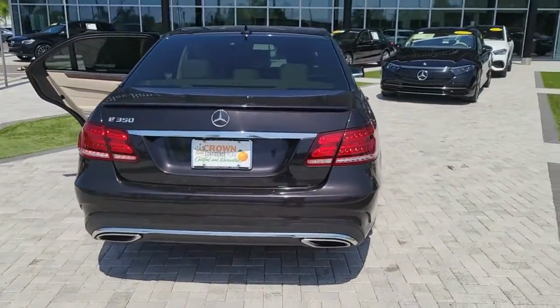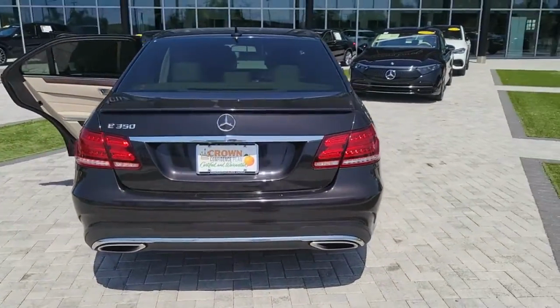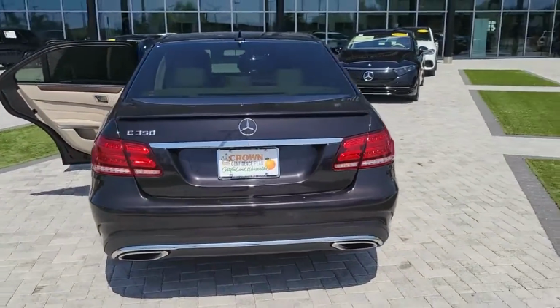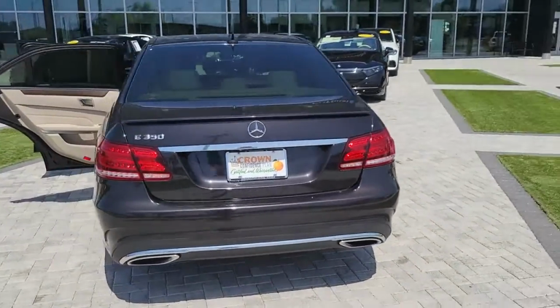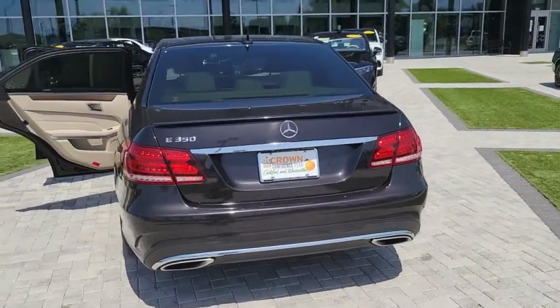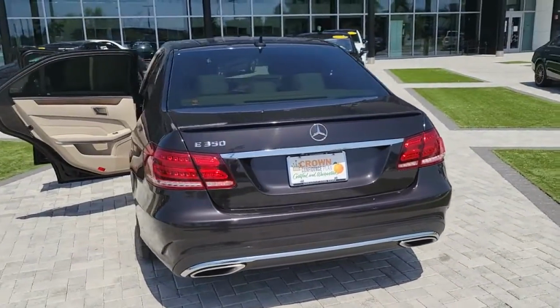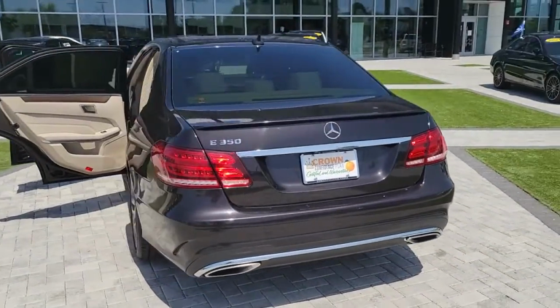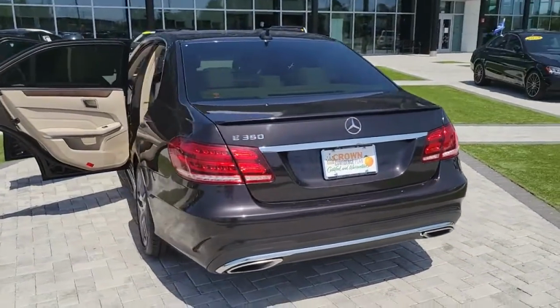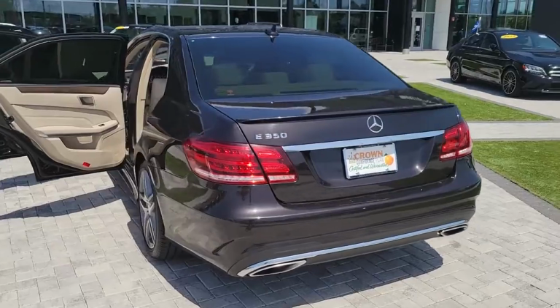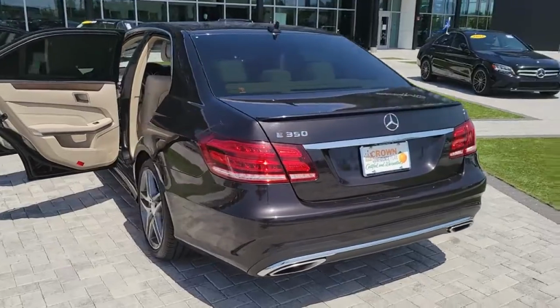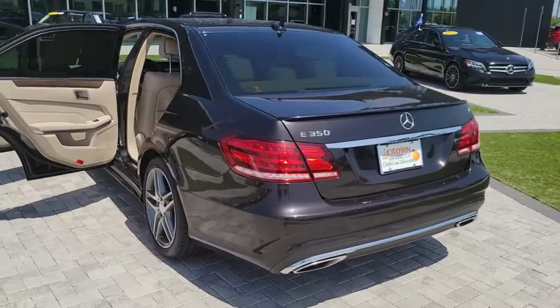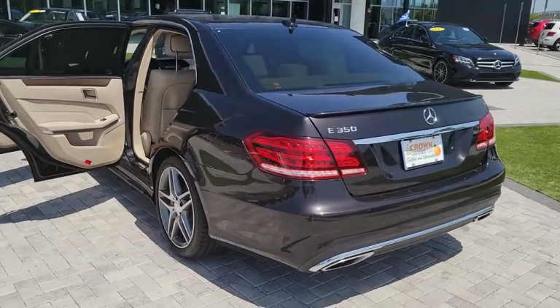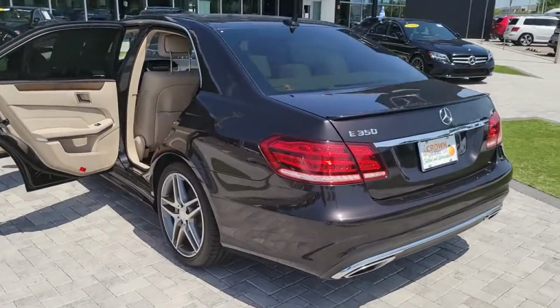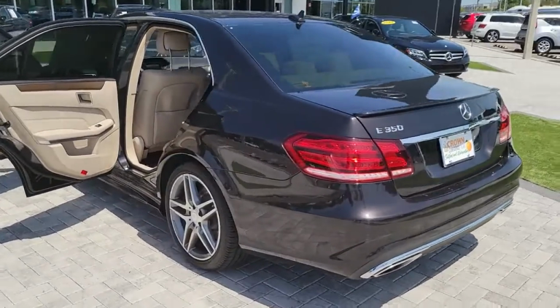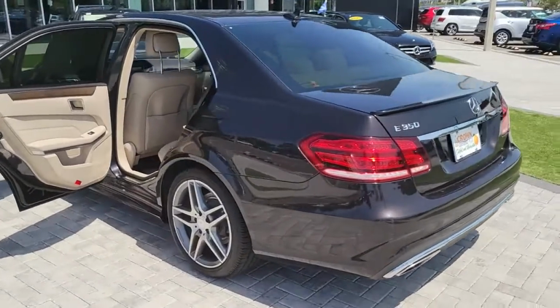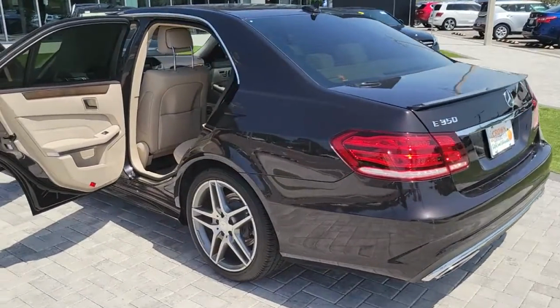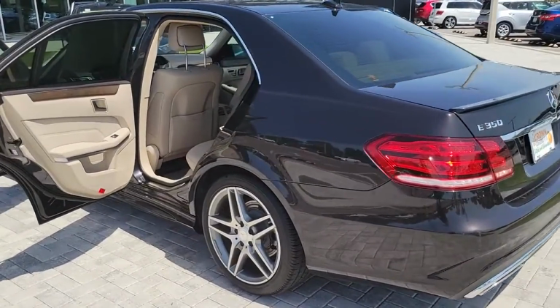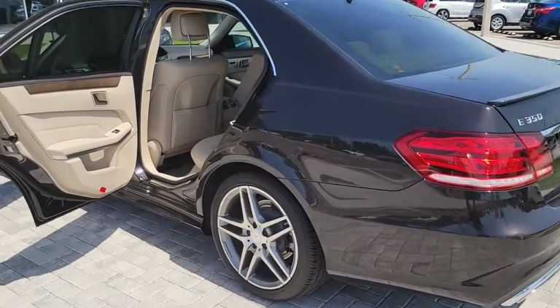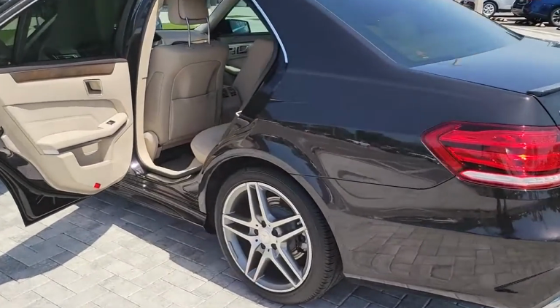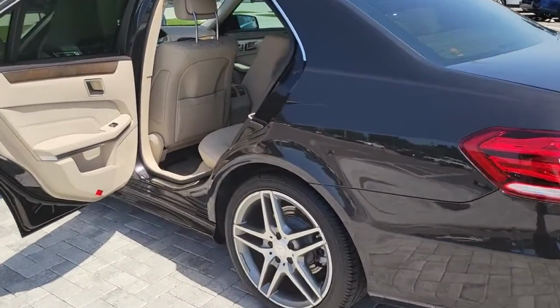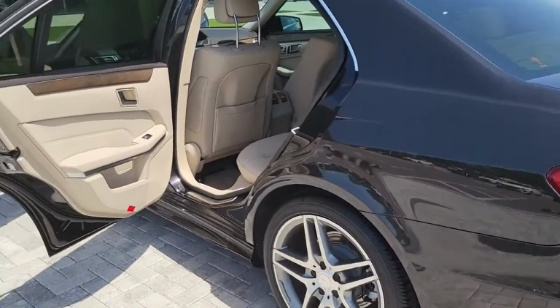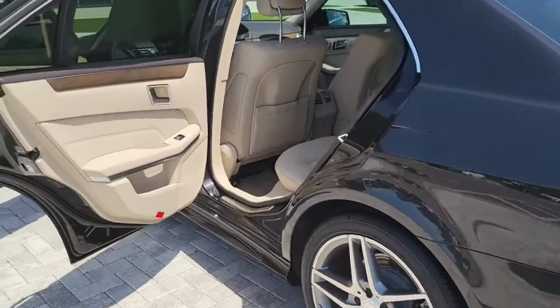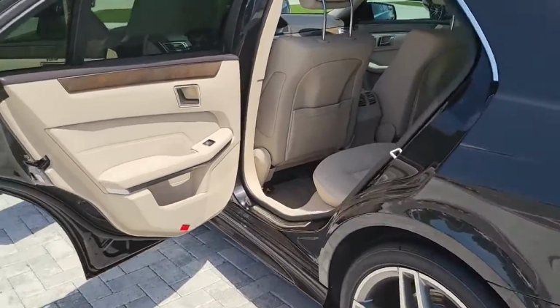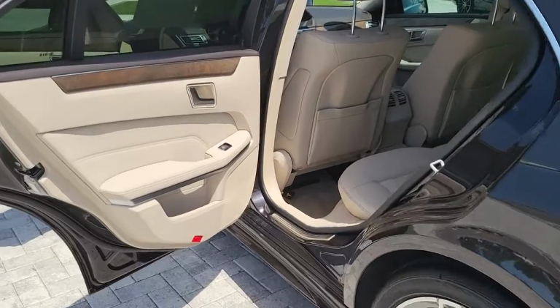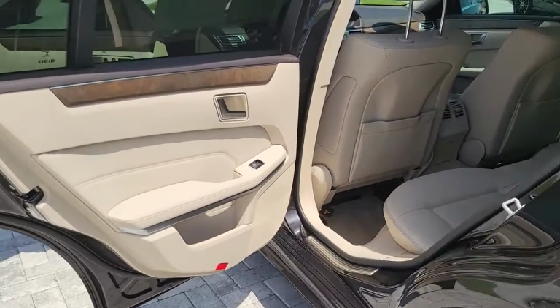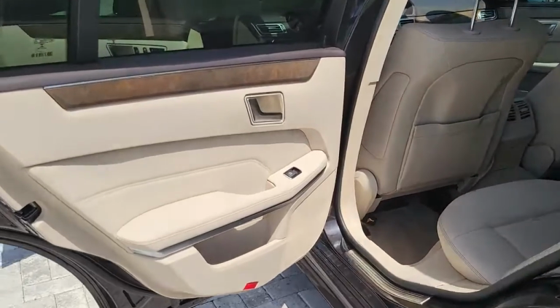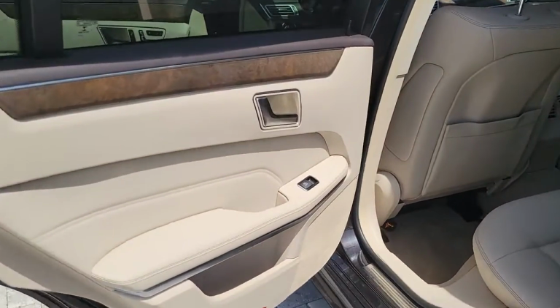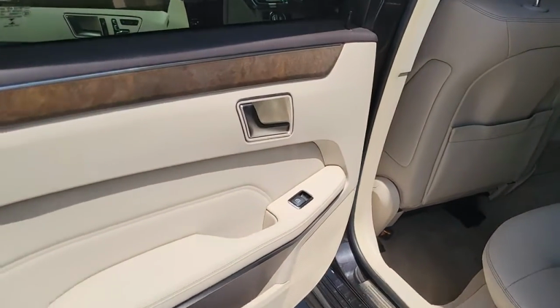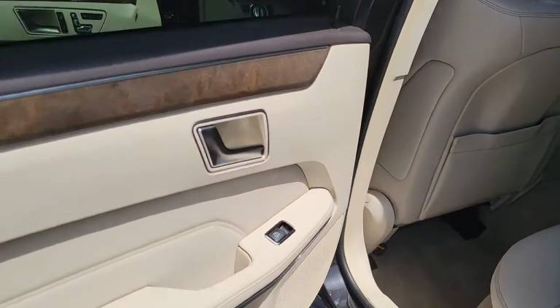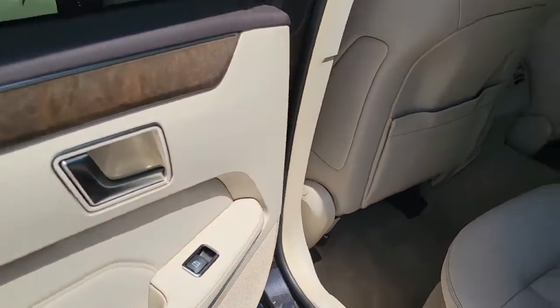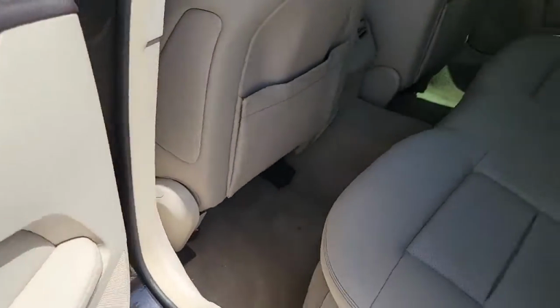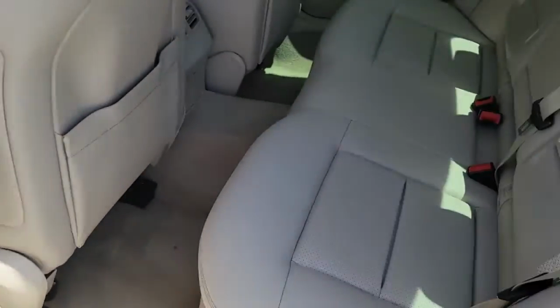Safety minded and practical, this all-wheel drive wagon has the features to meet your family's needs and satisfy your desire for driving pleasure. These are just some of the great options this vehicle comes with.